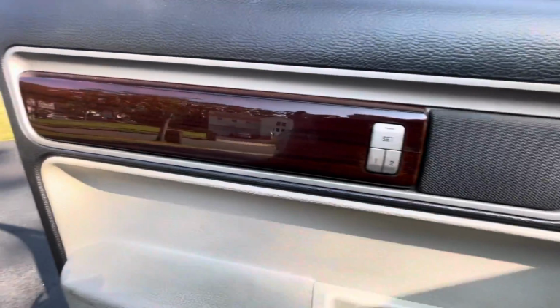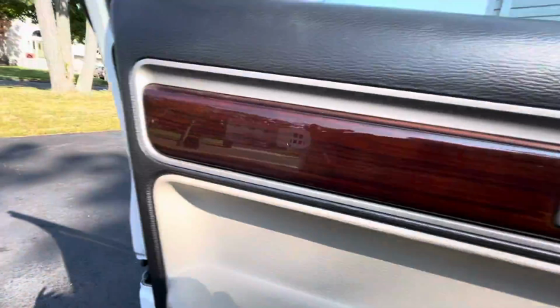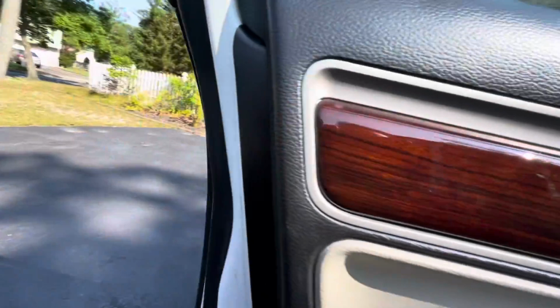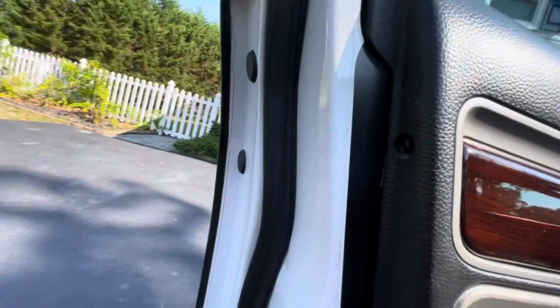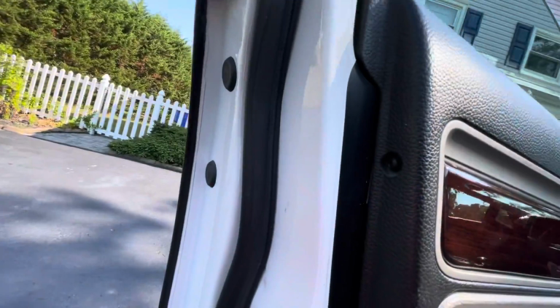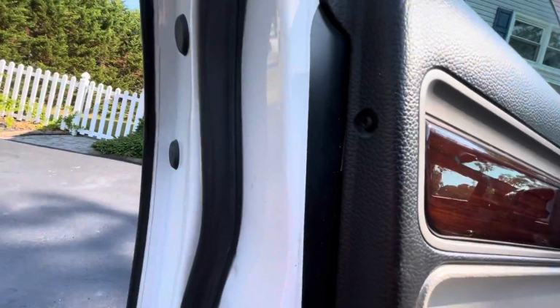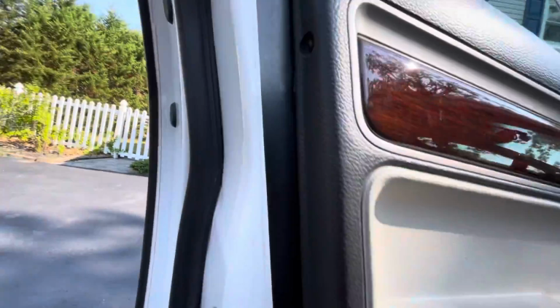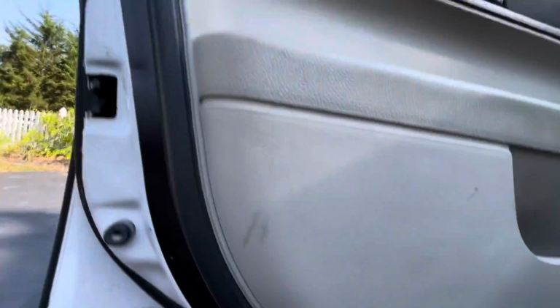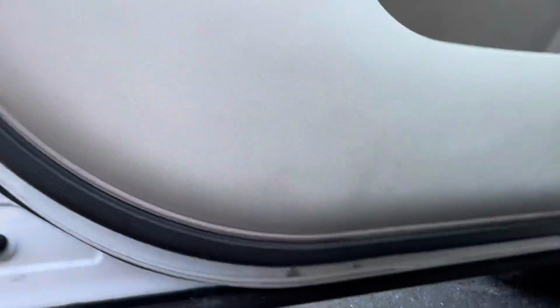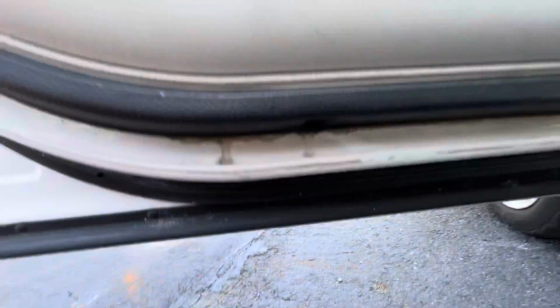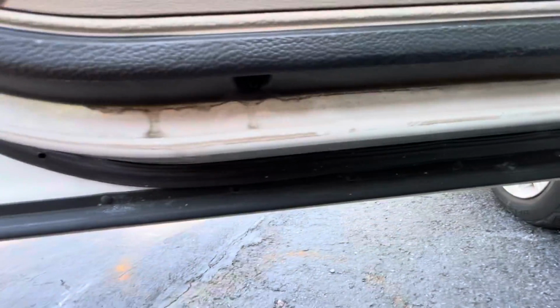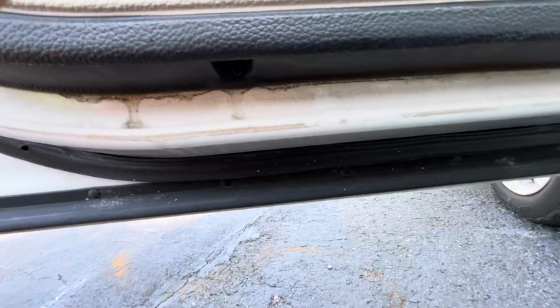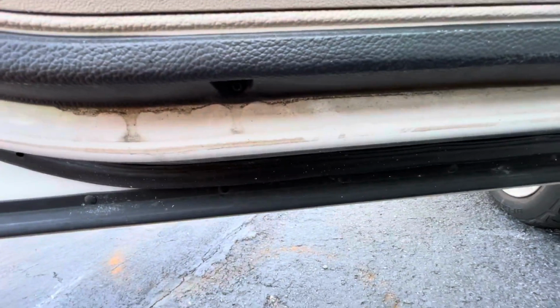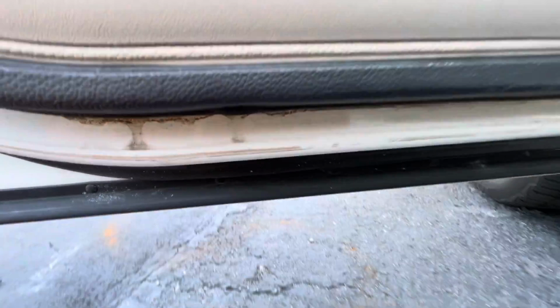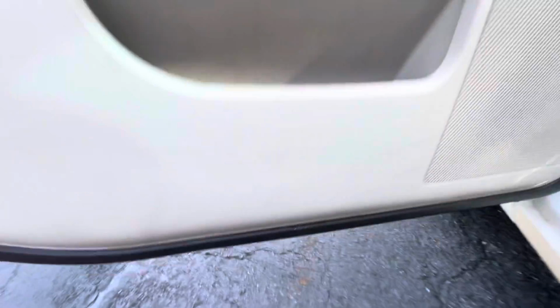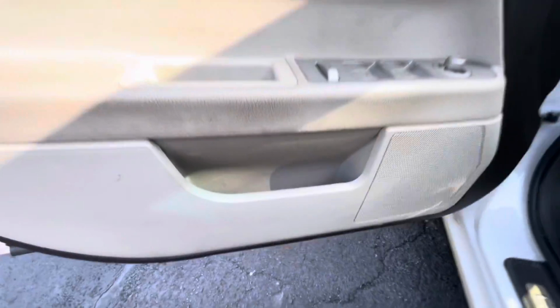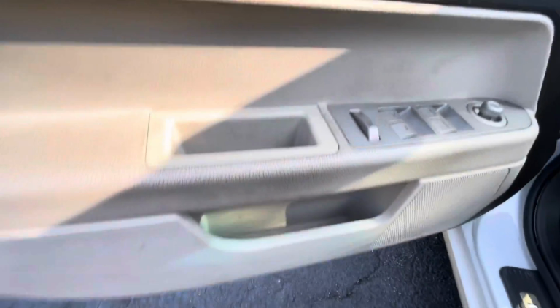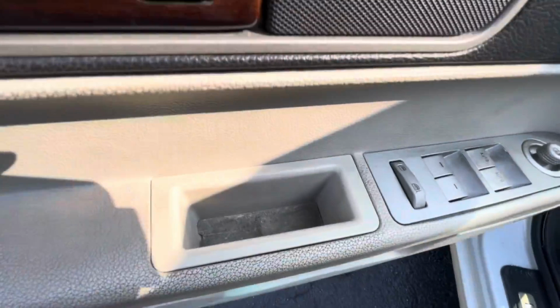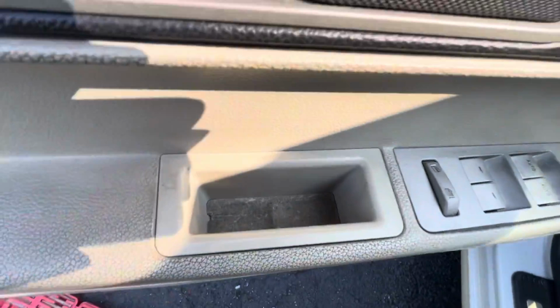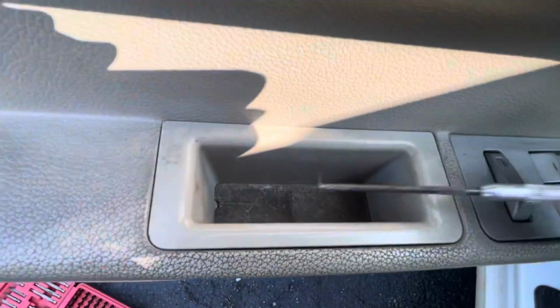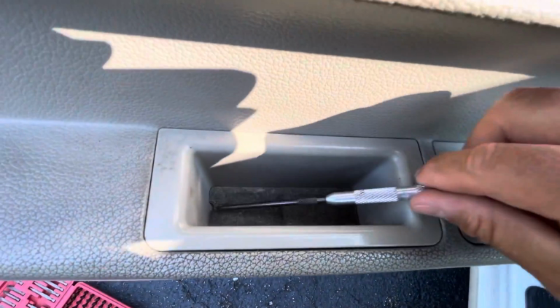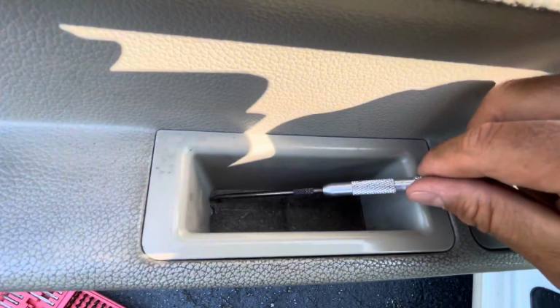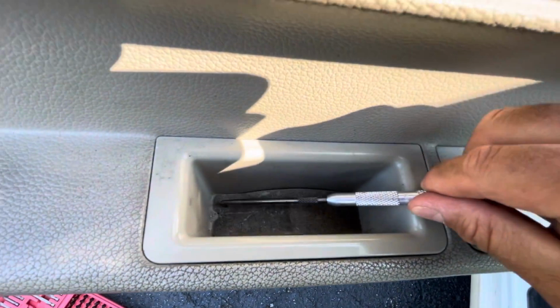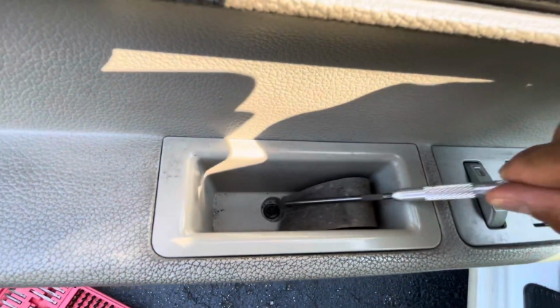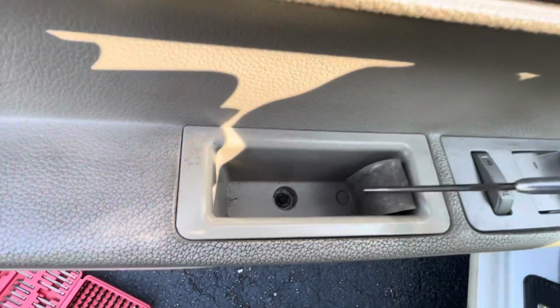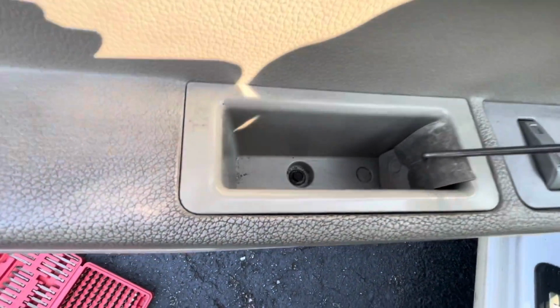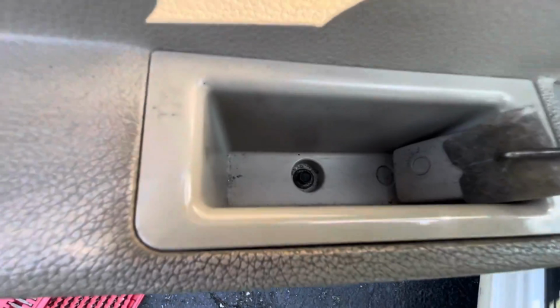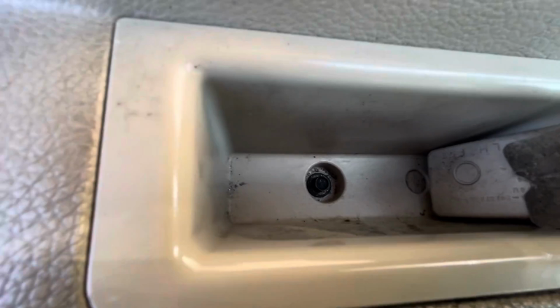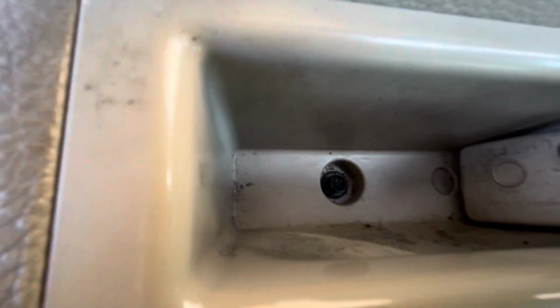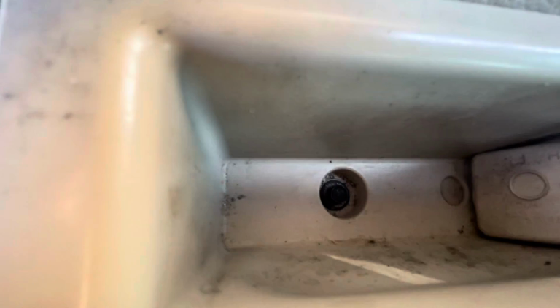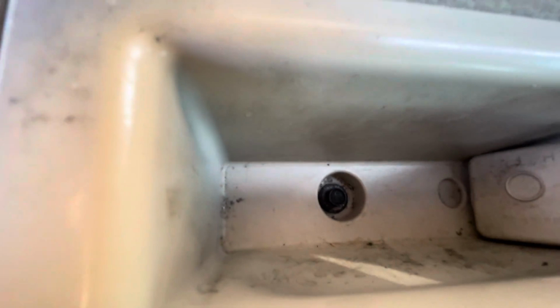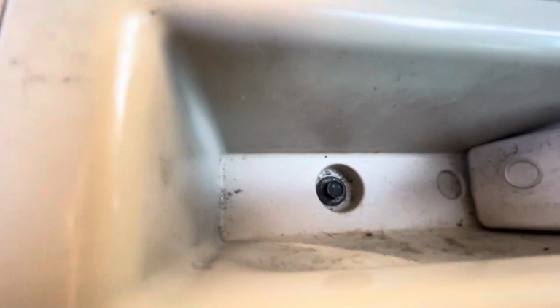You're going to have another torx screw on the side, and another torx screw on the bottom. Once you pop those off, use the same pick to remove this trim piece, and there's another screw right there — that's a 7mm.